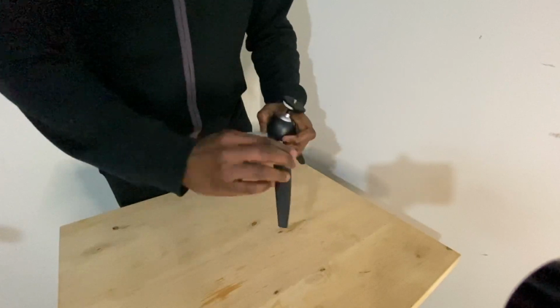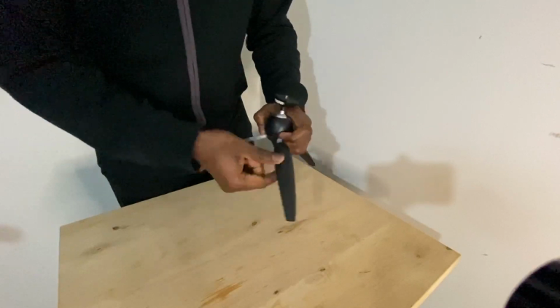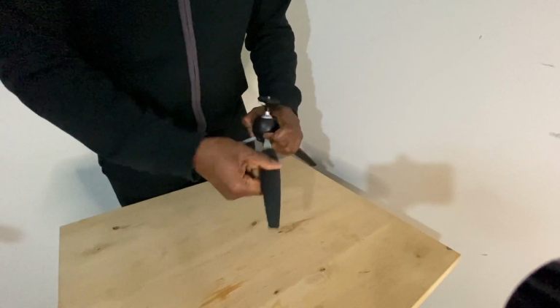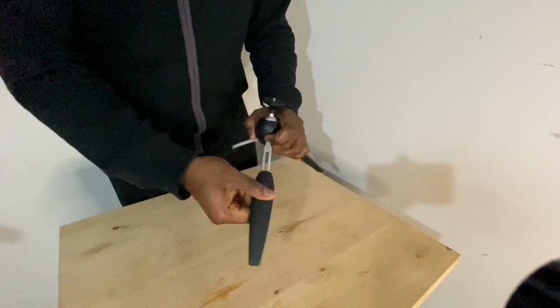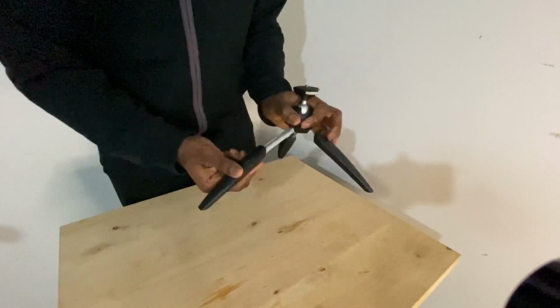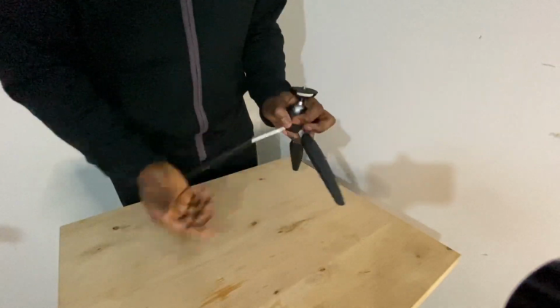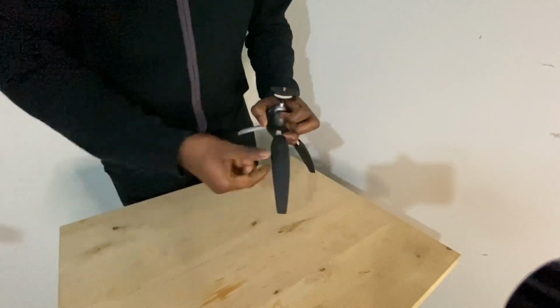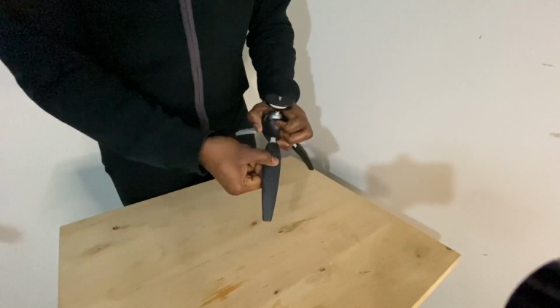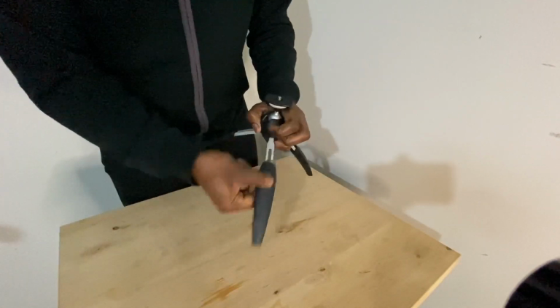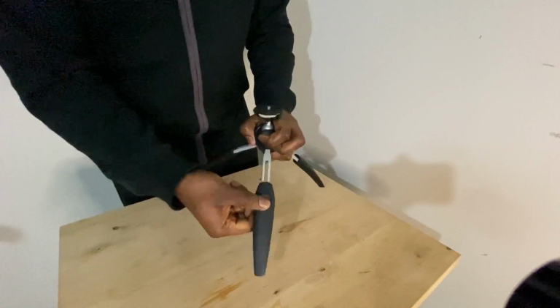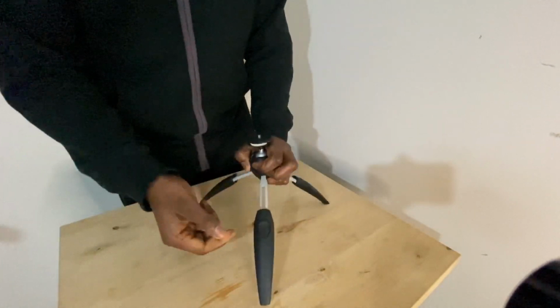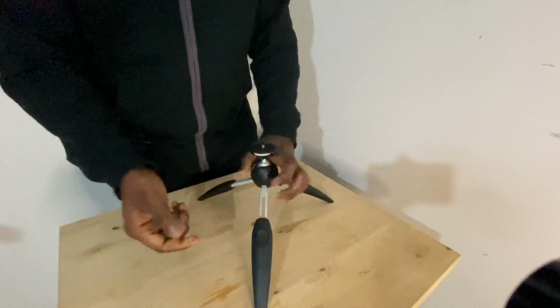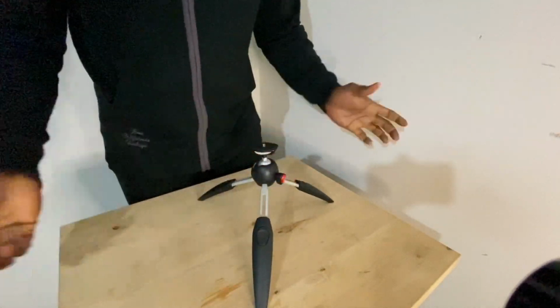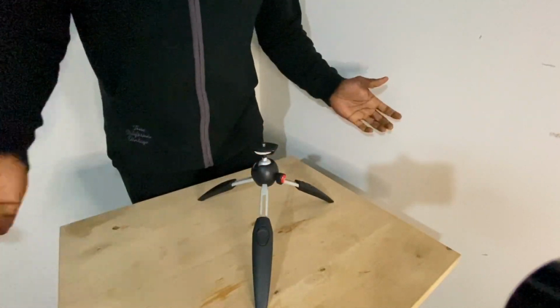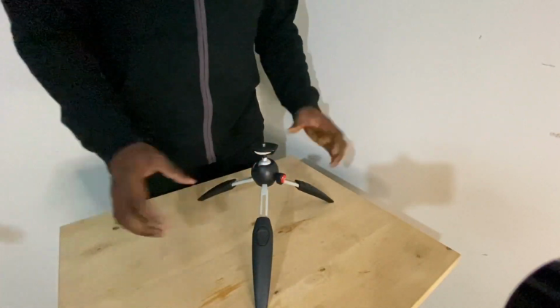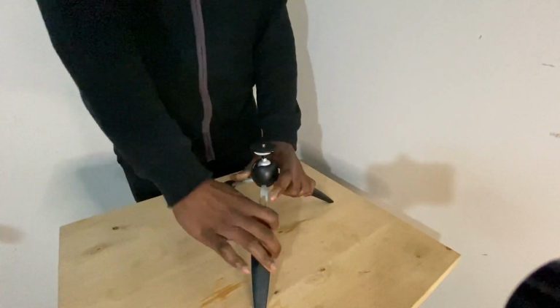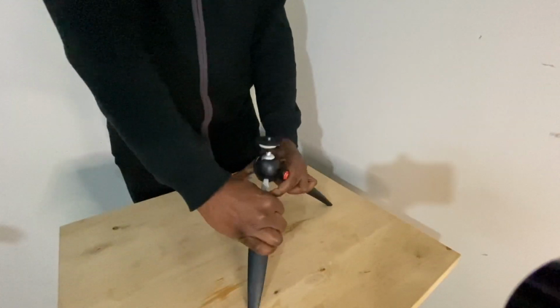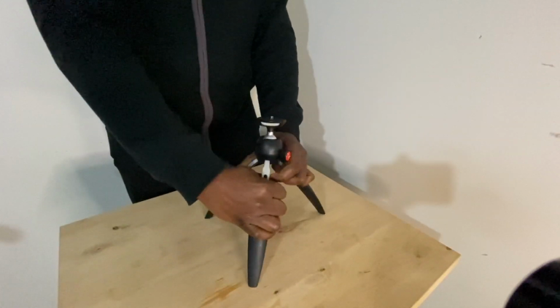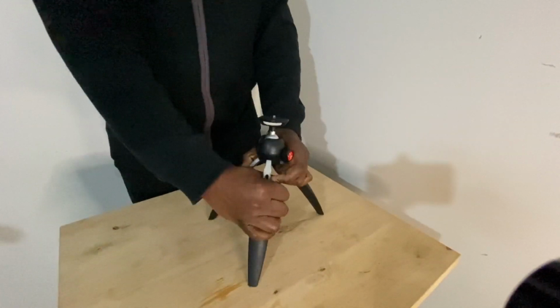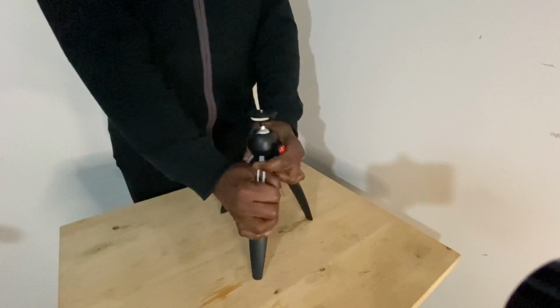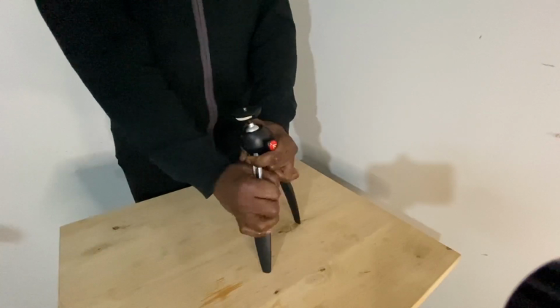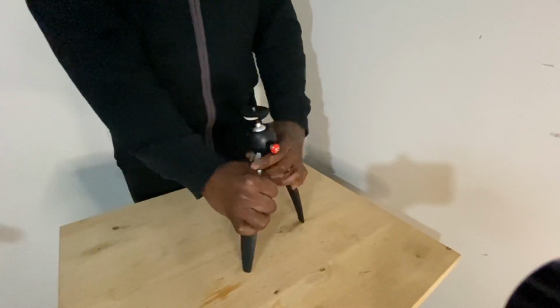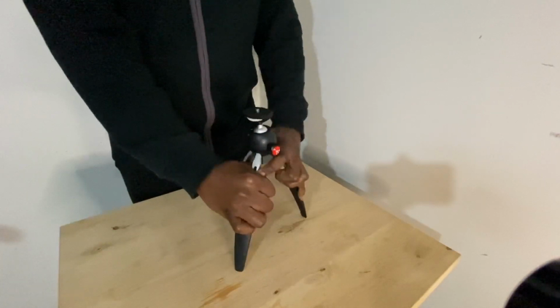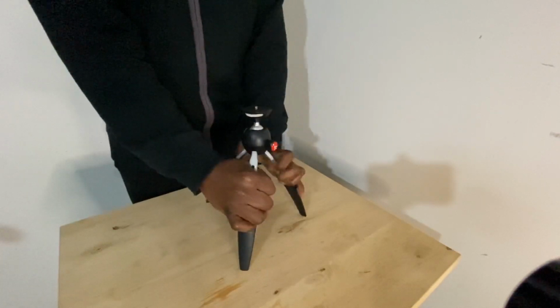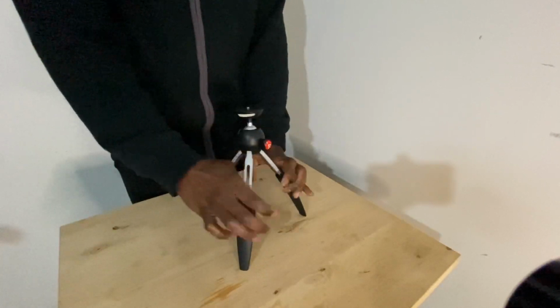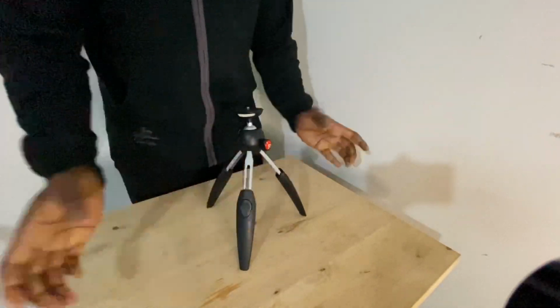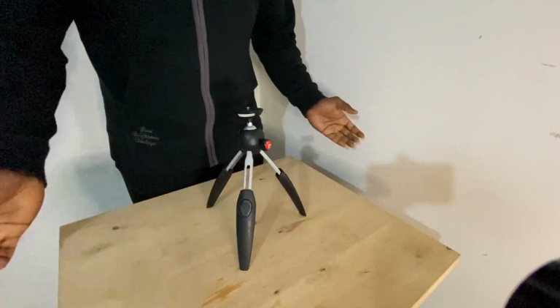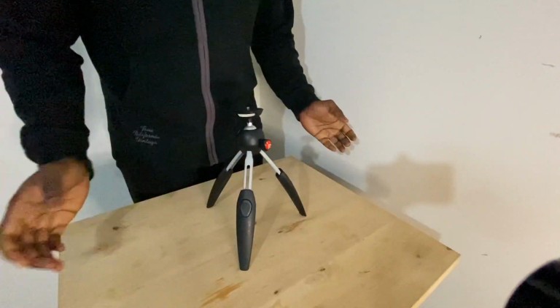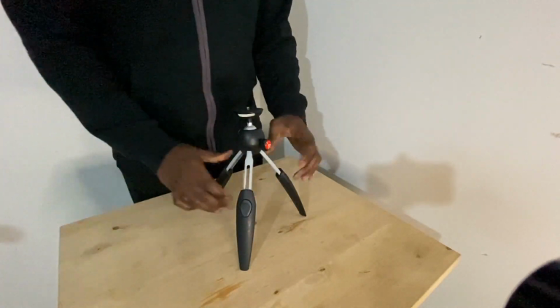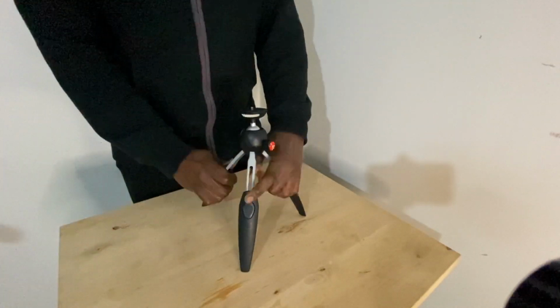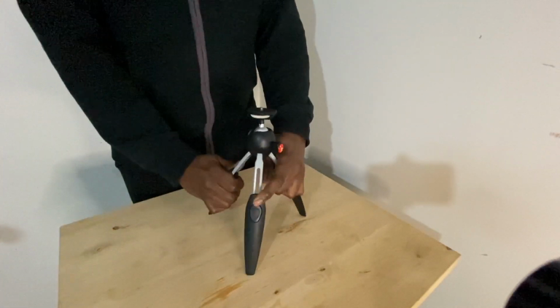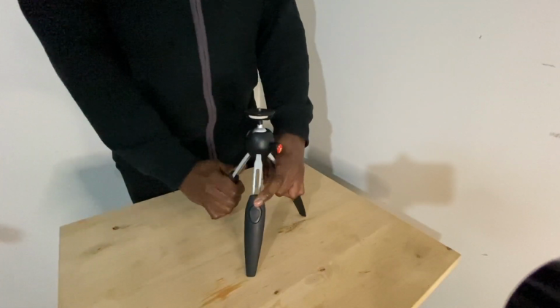You can telescope the legs by pressing the button here, which basically gives you a nice tall tripod.